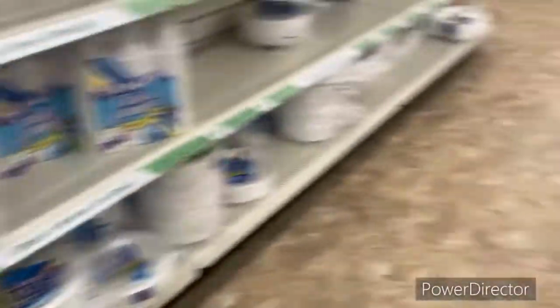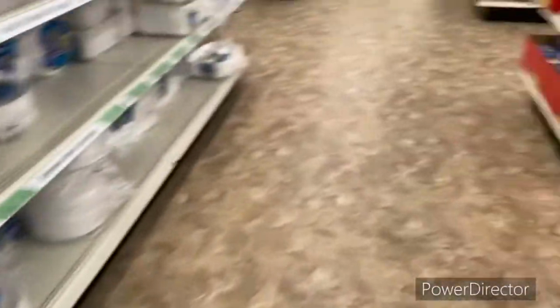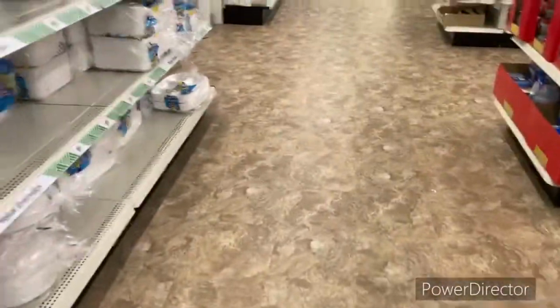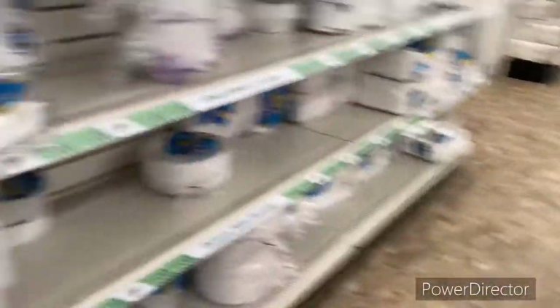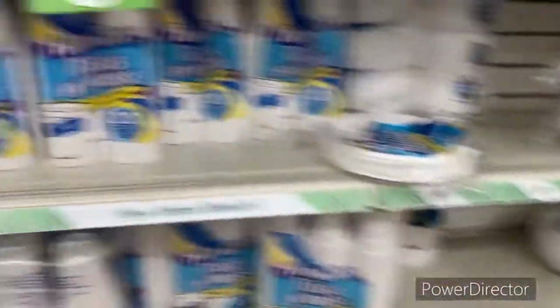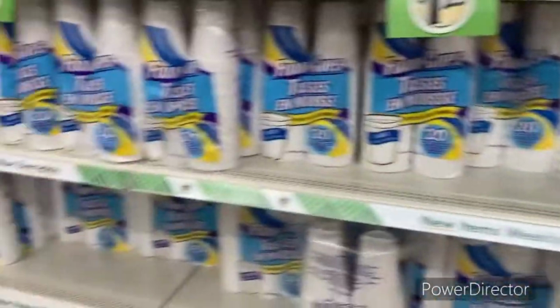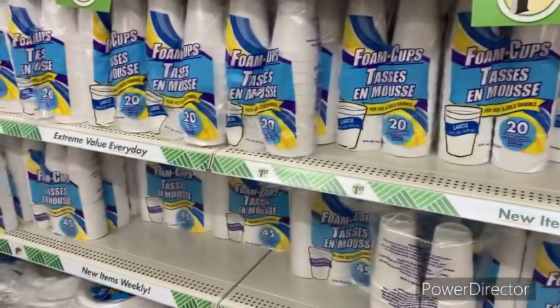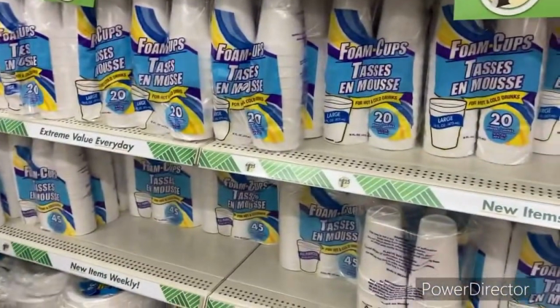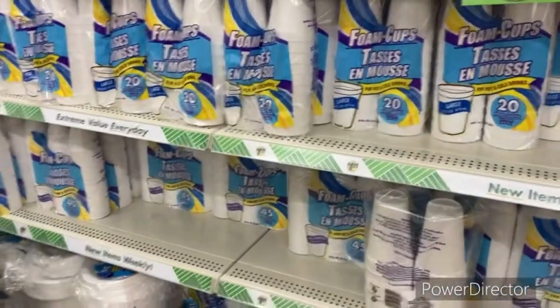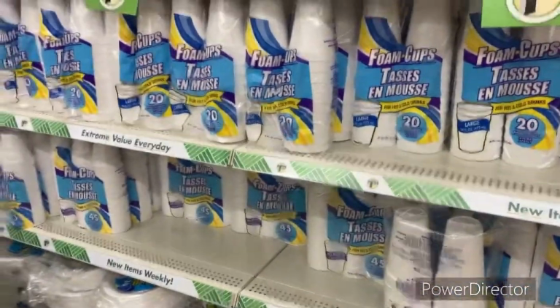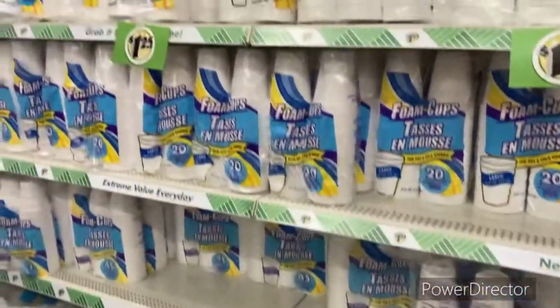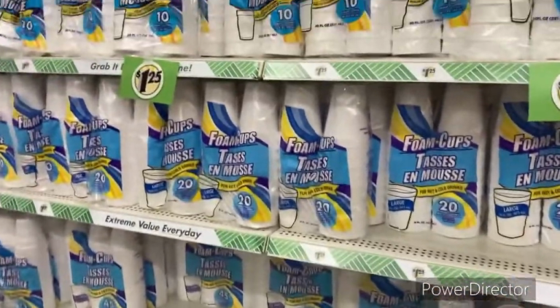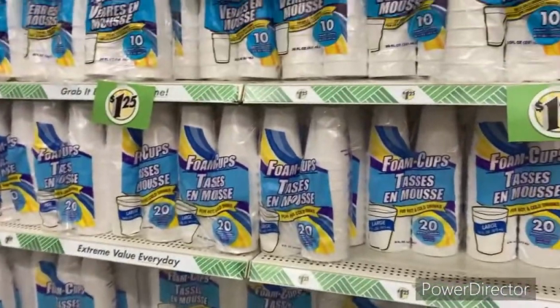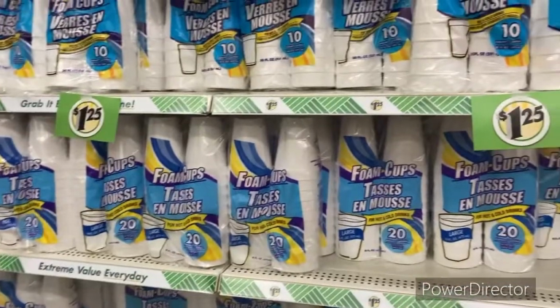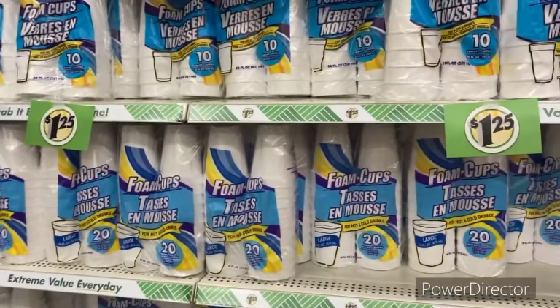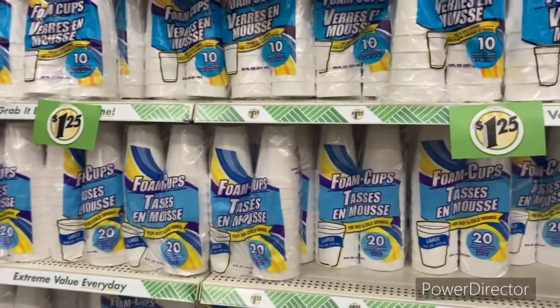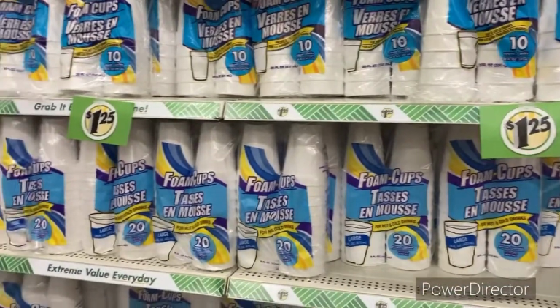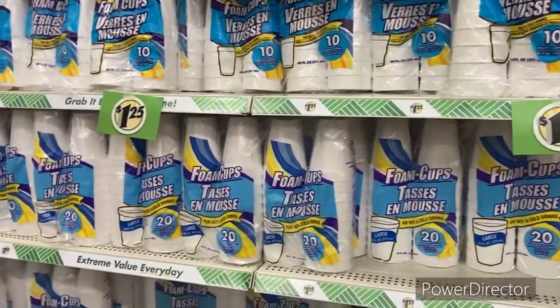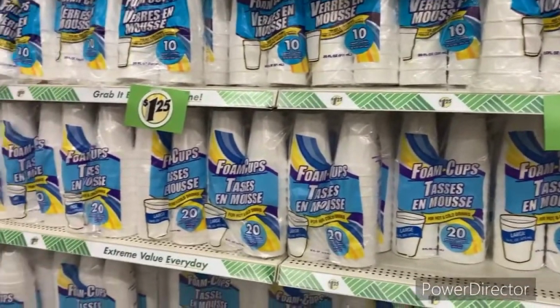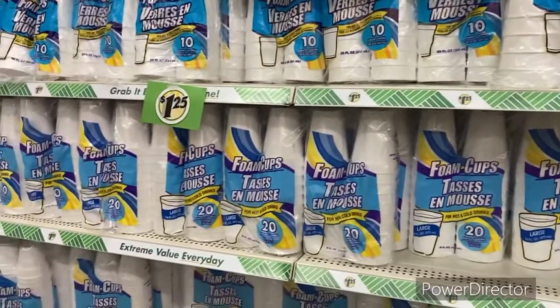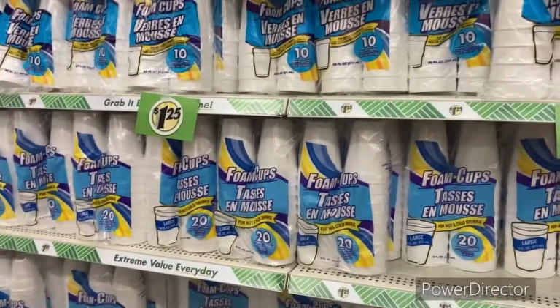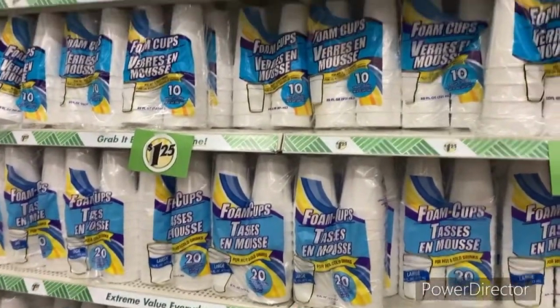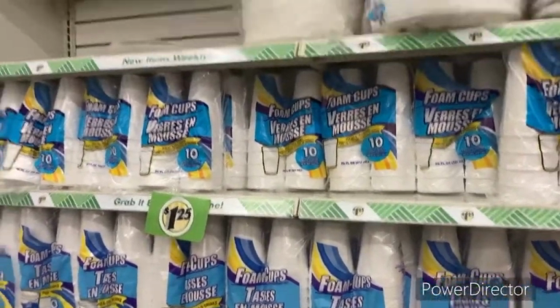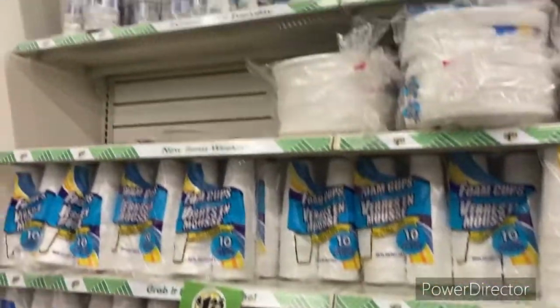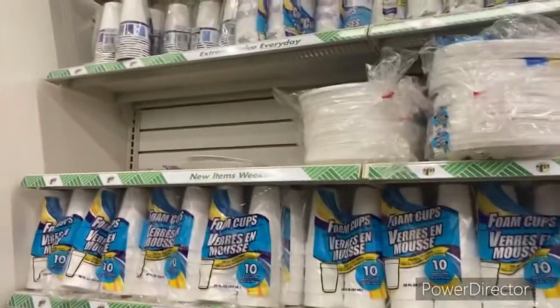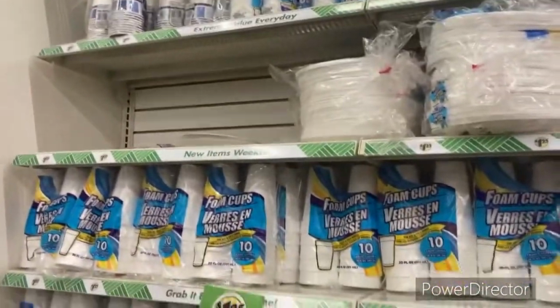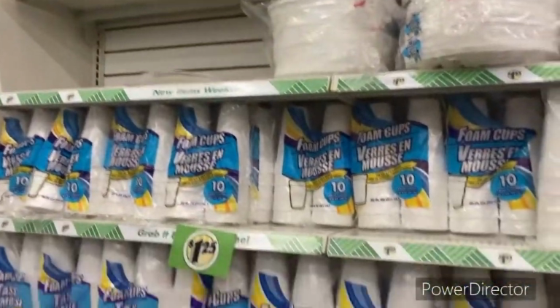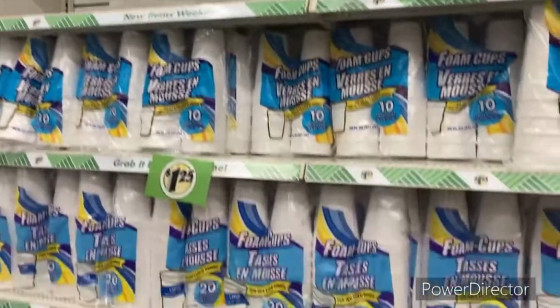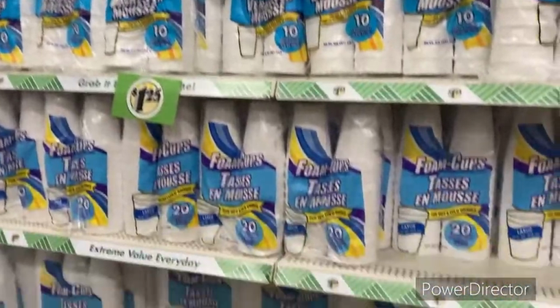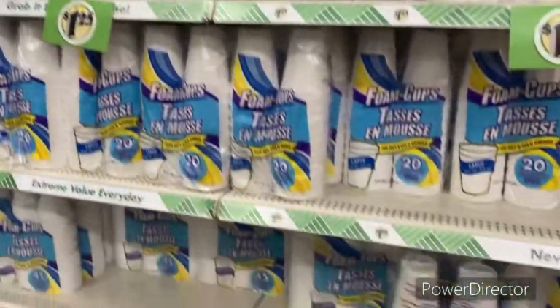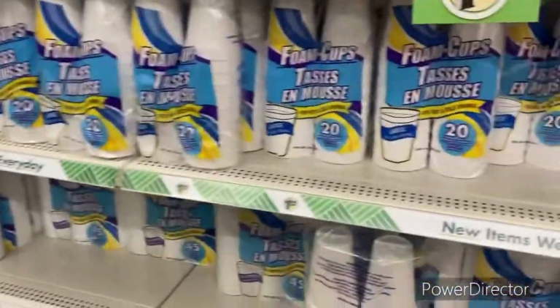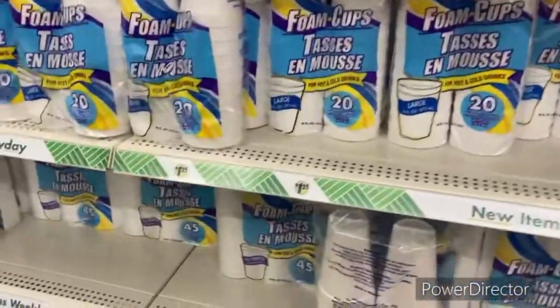Oh look at these flowers — these are nice. I have to pick up some cups. Guys, I also started a seed start business, so I'm dropping lots of seeds. I started trees as well — we're making money, we are not playing out here.